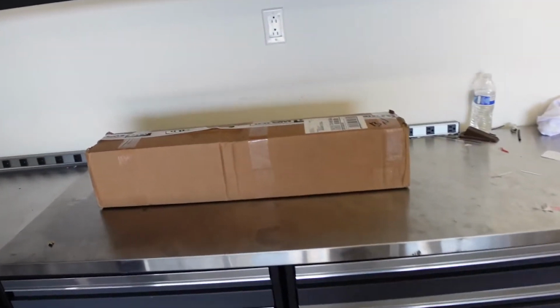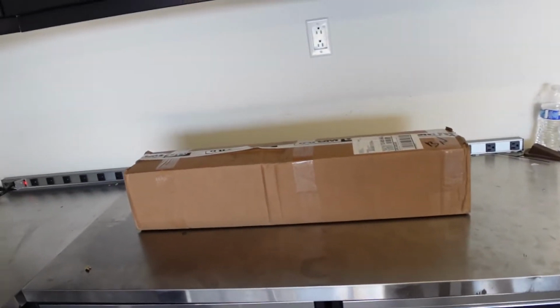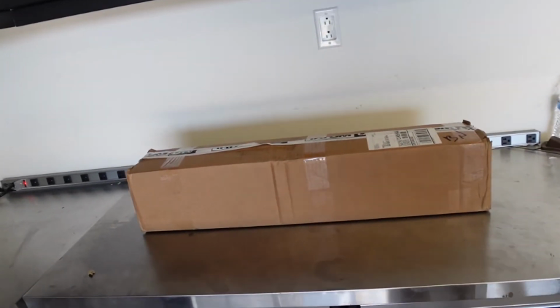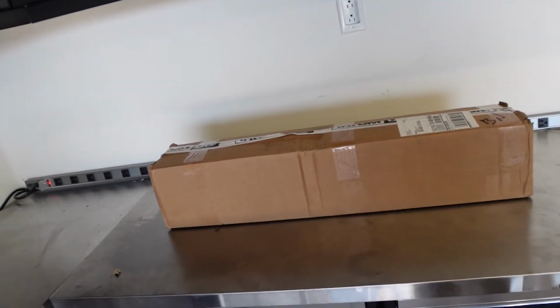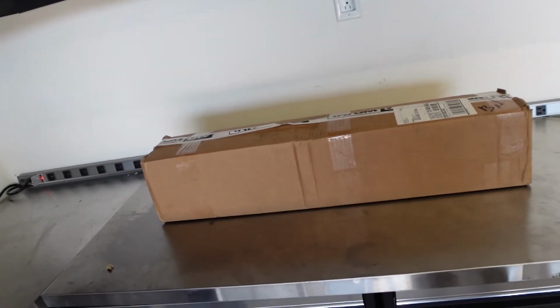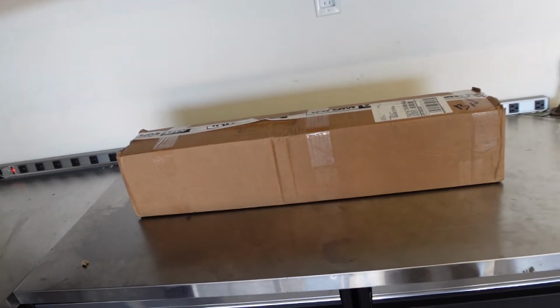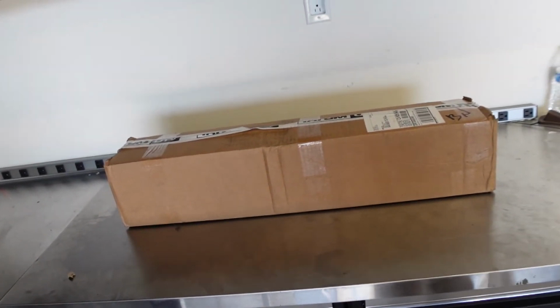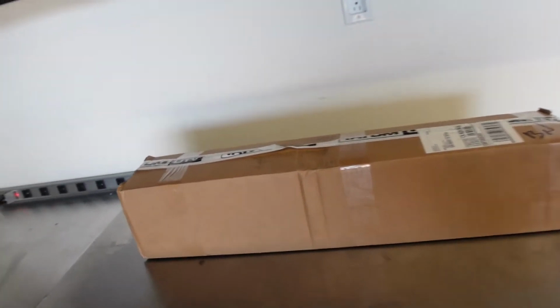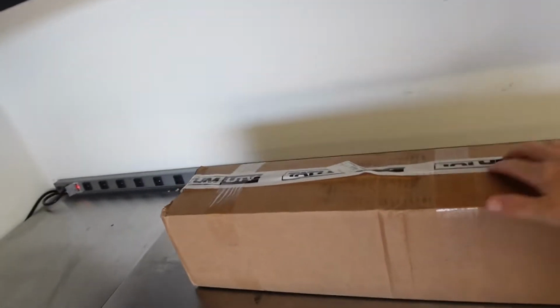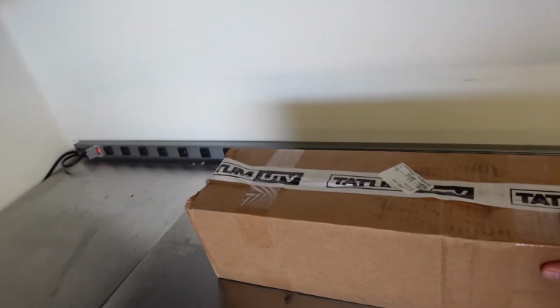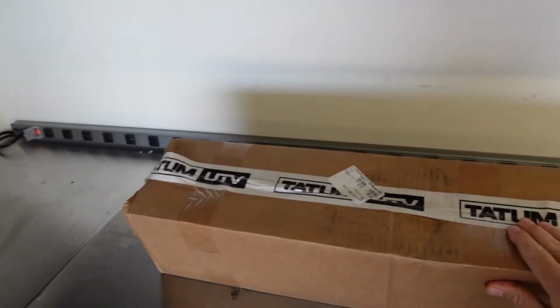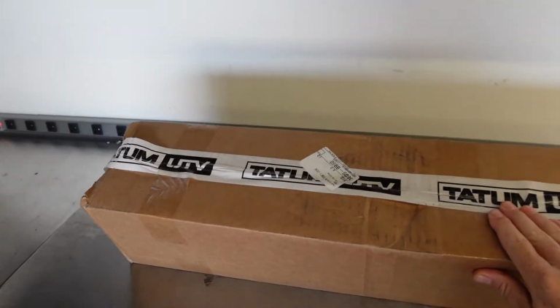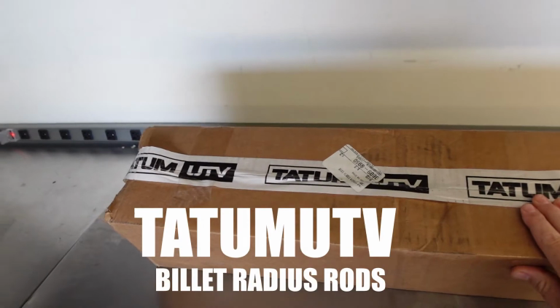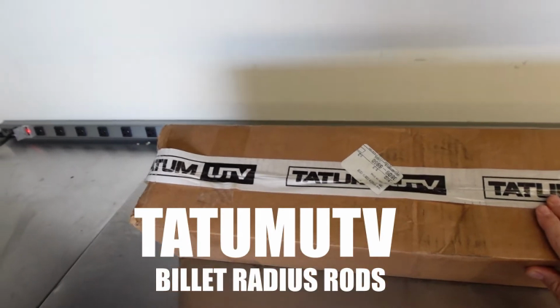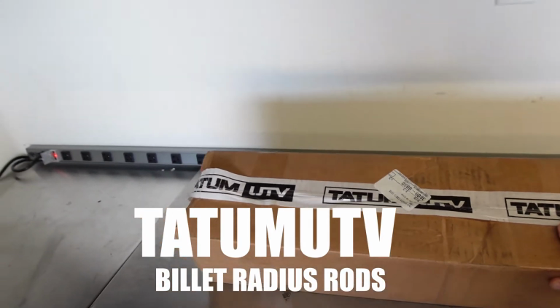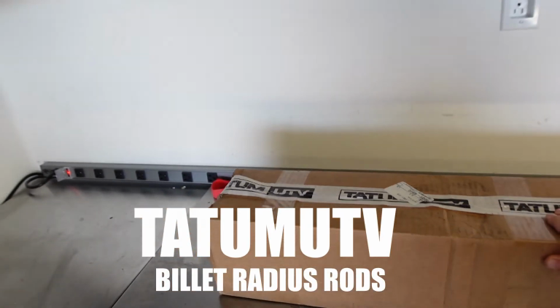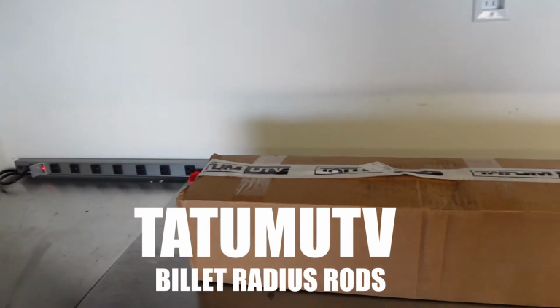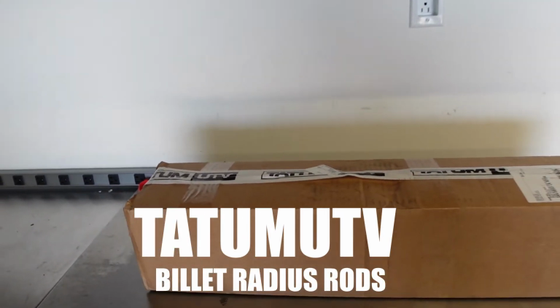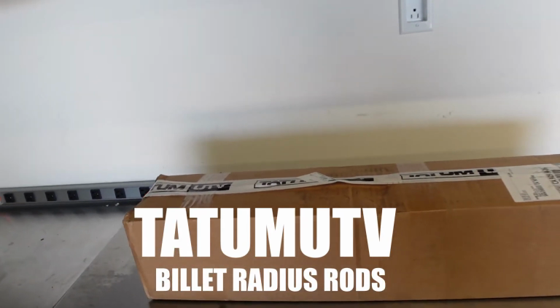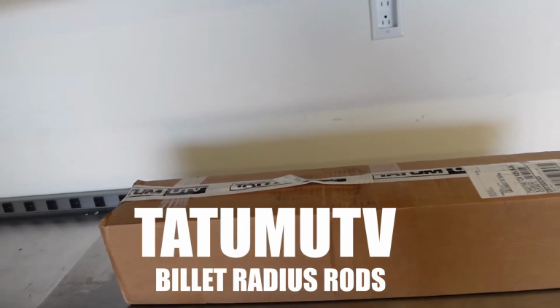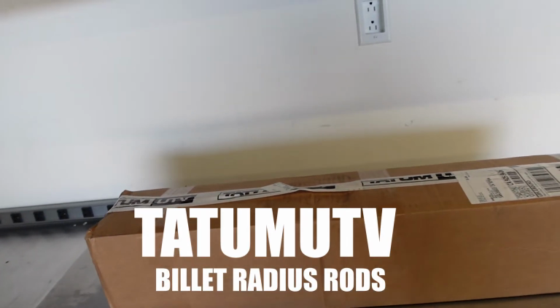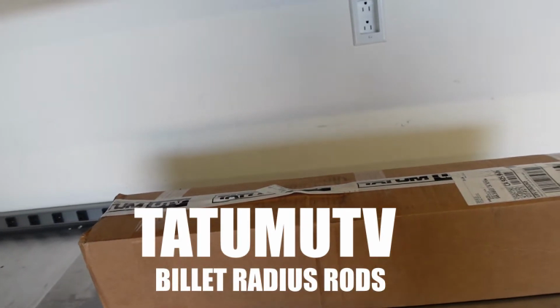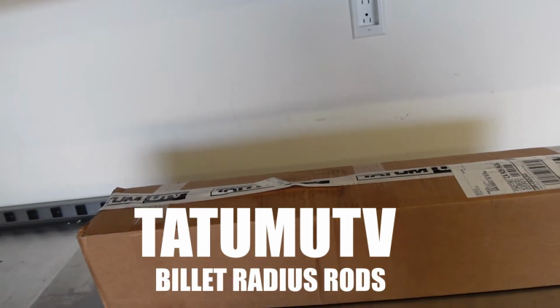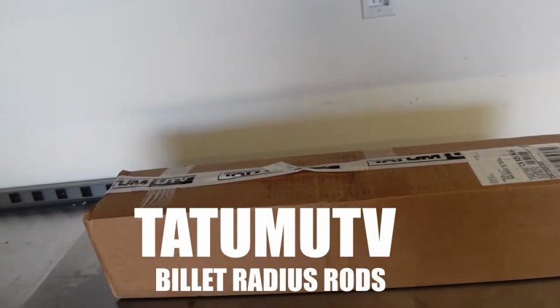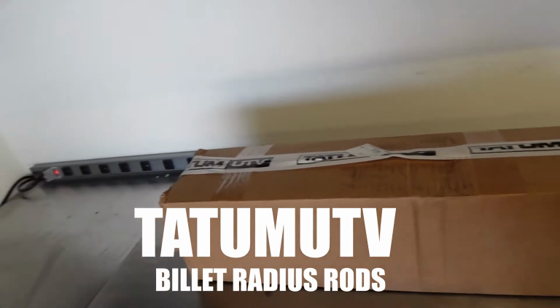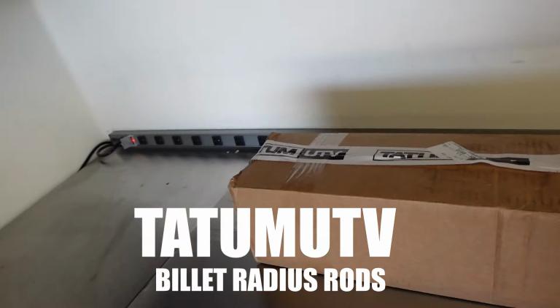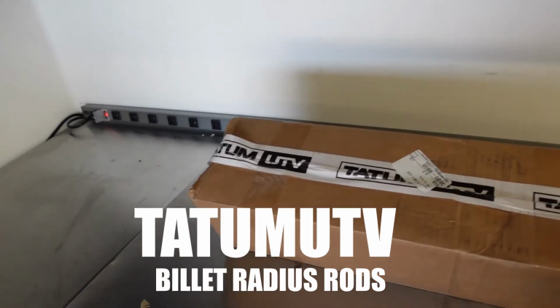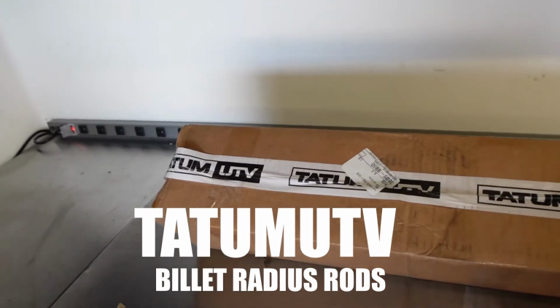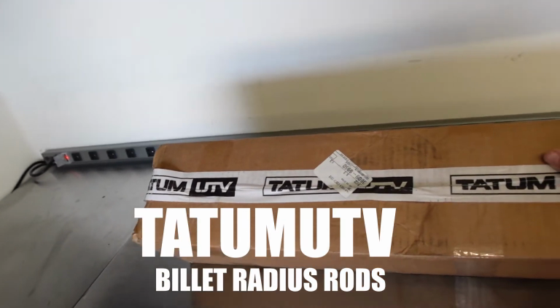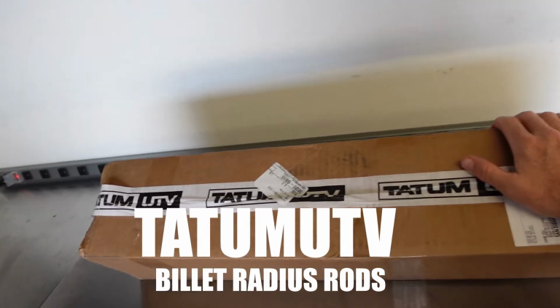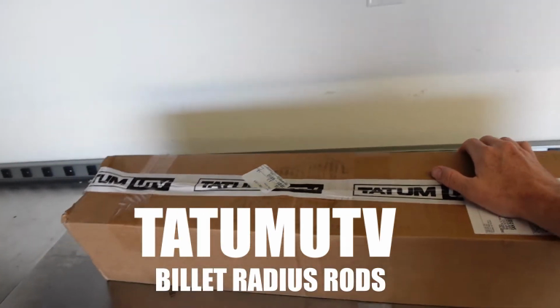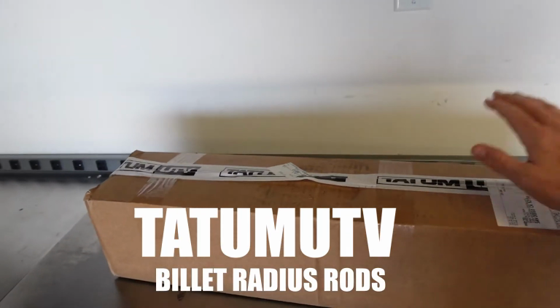Yesterday we received a beautiful box from Tatum UTV. If you don't know those guys, they've been making sand cars, killing it for a long time. And now they've got a good UTV line. We're going to check these out.